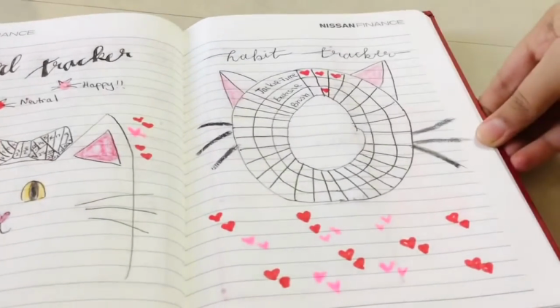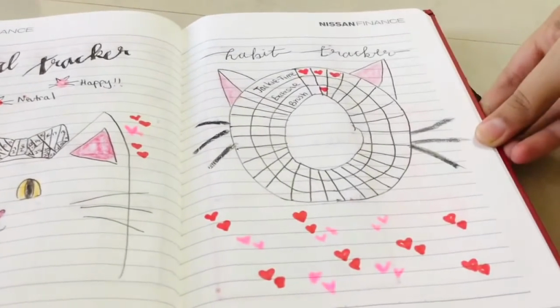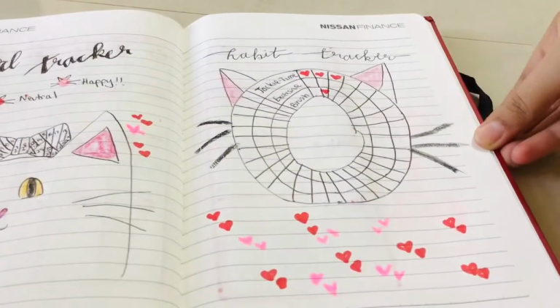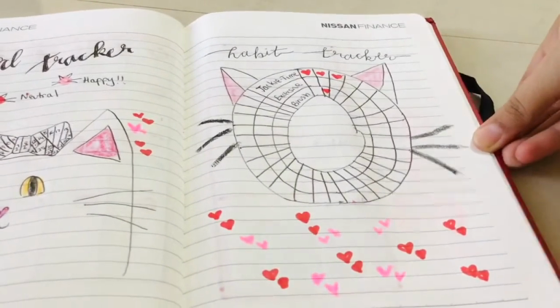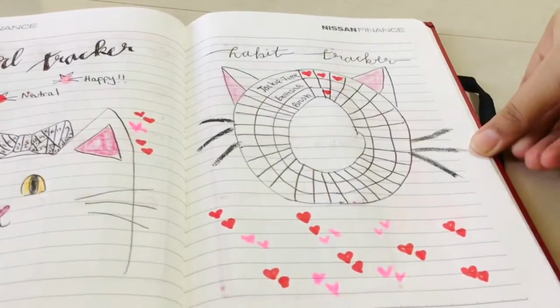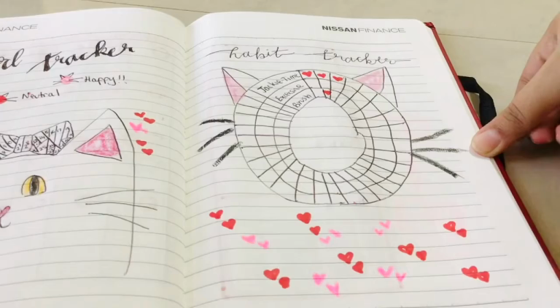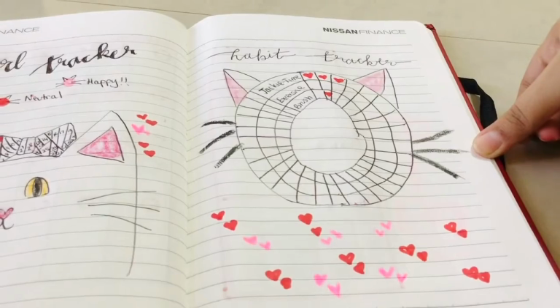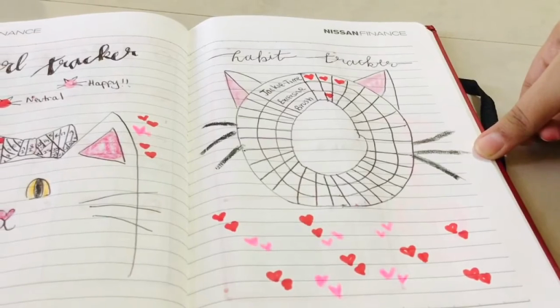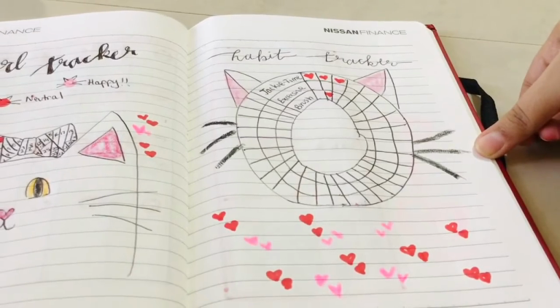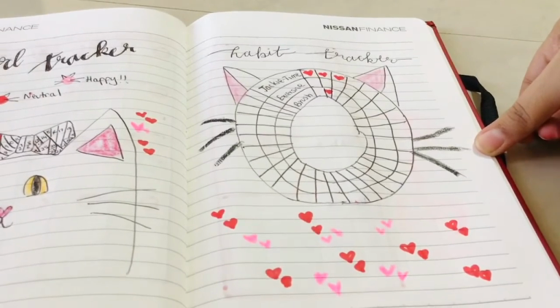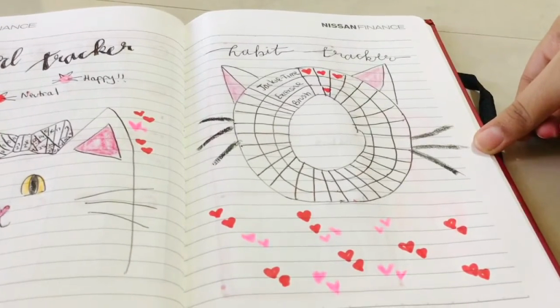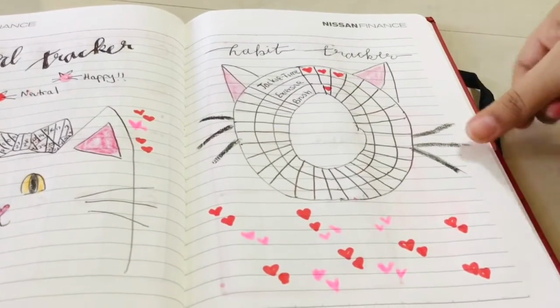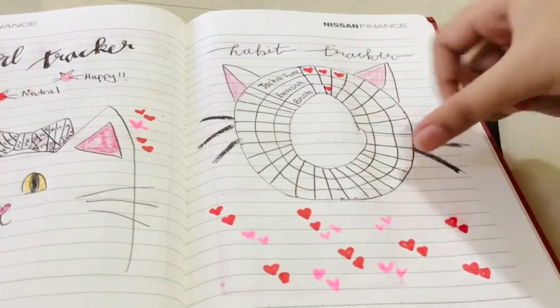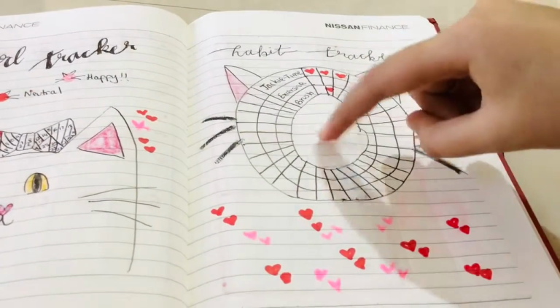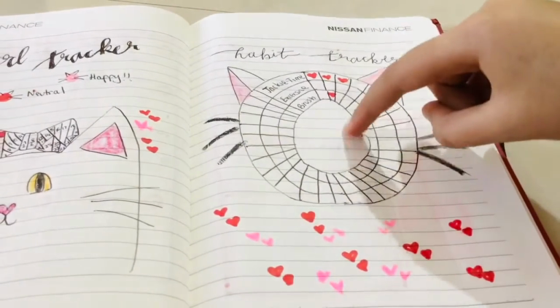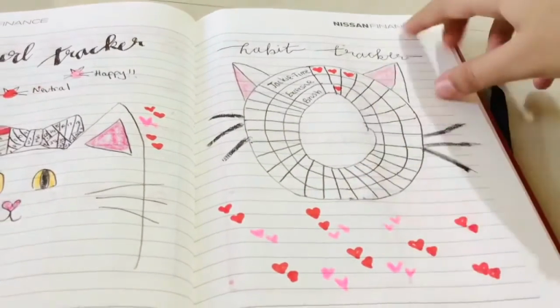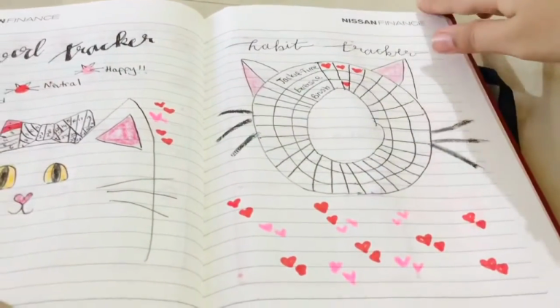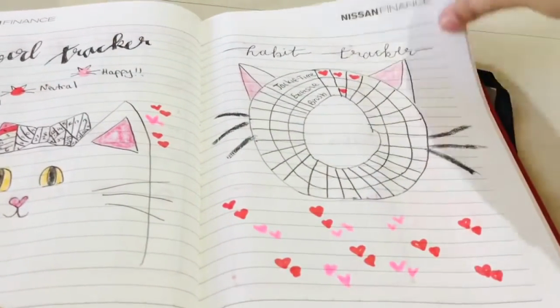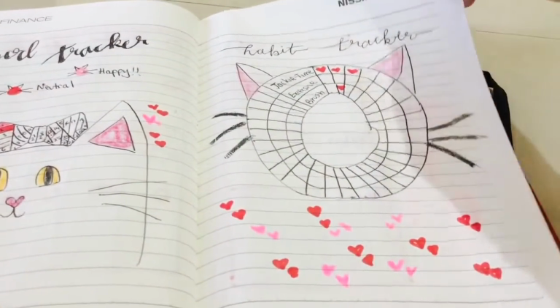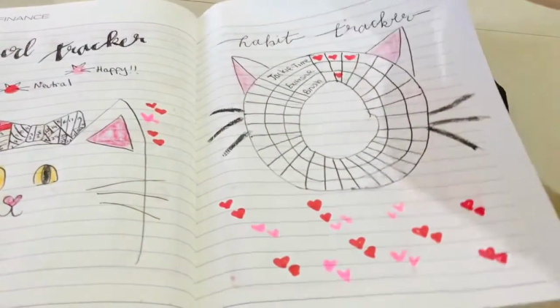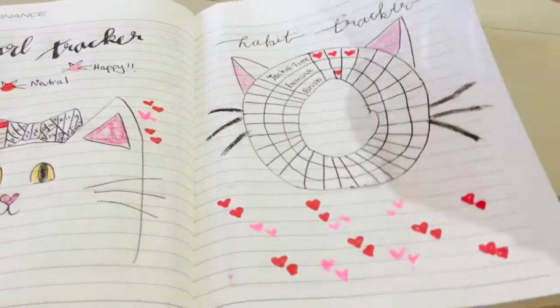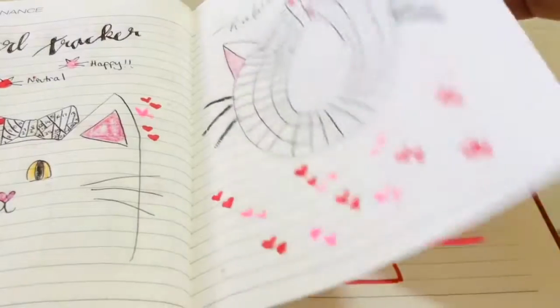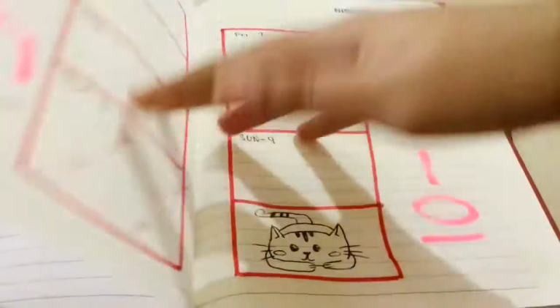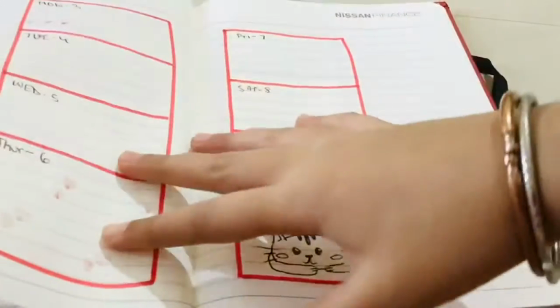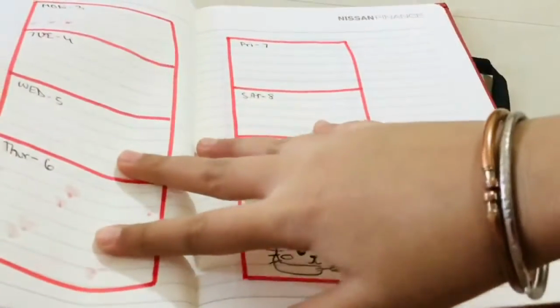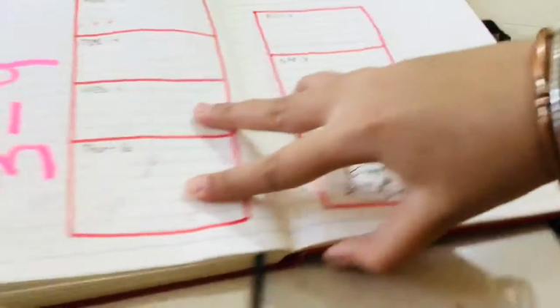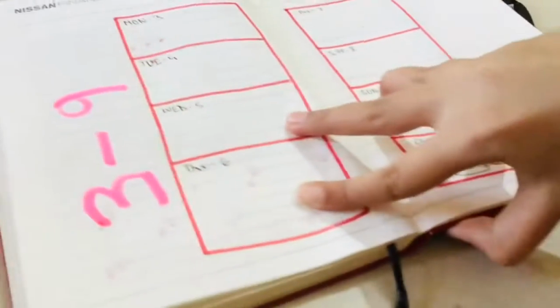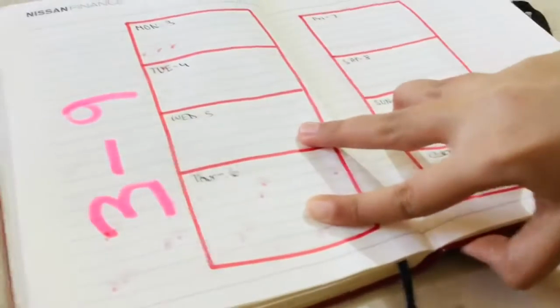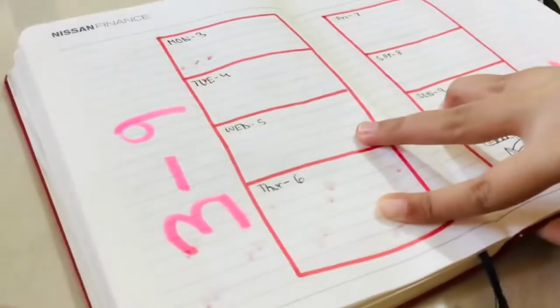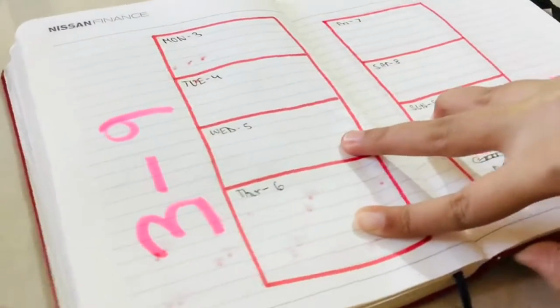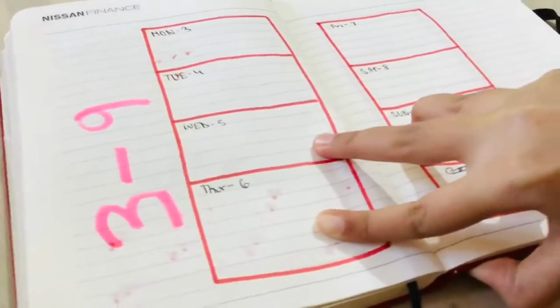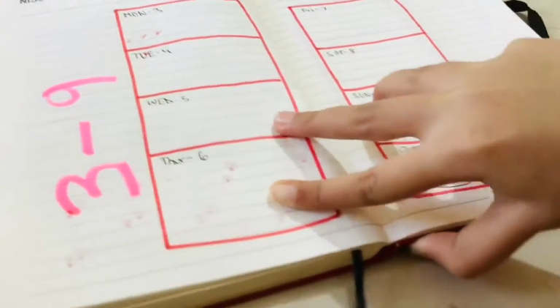Then I've got my habit tracker, which is a cat design with three things on it: Jackie time, exercise, and brushing — because I always forget to brush my teeth.